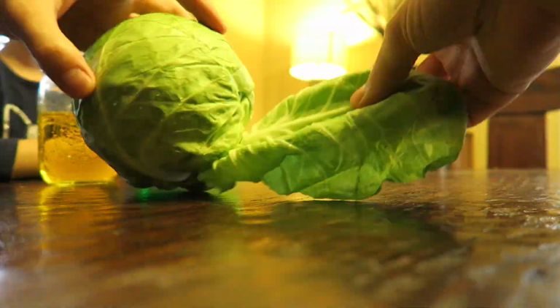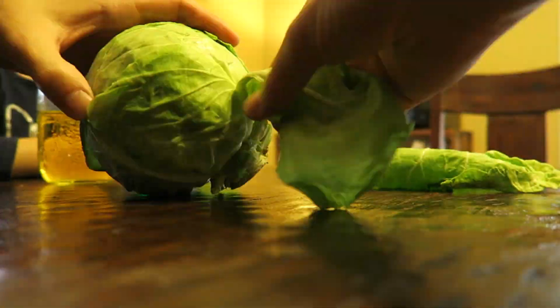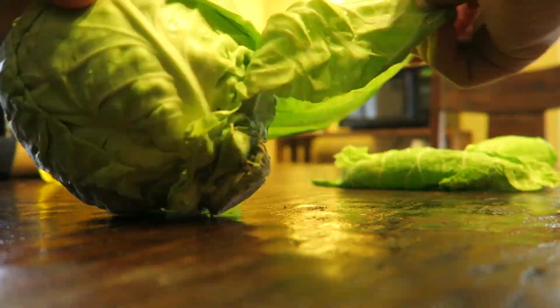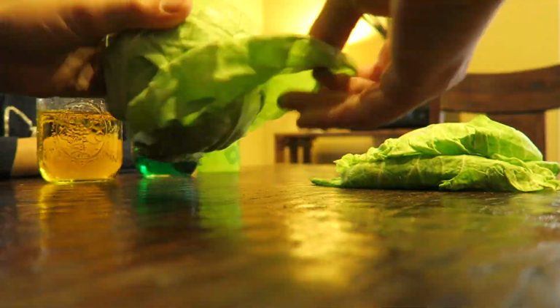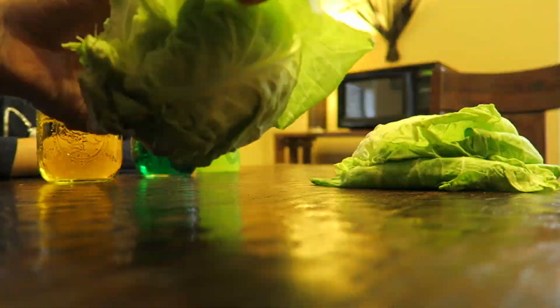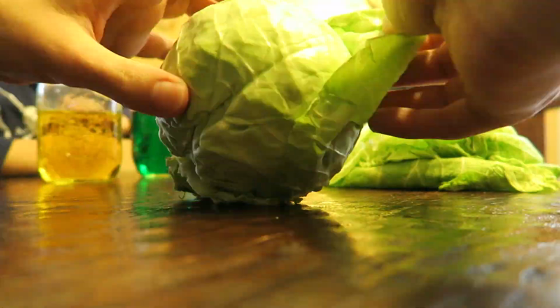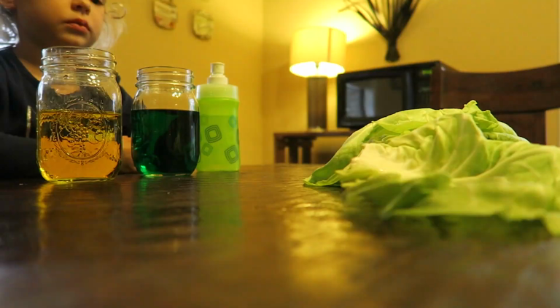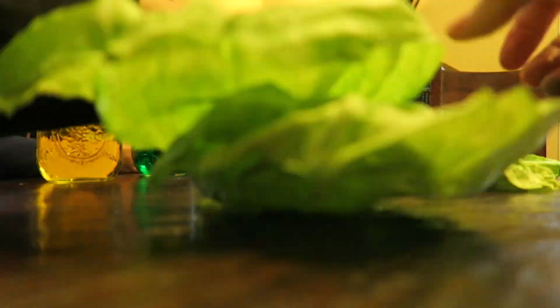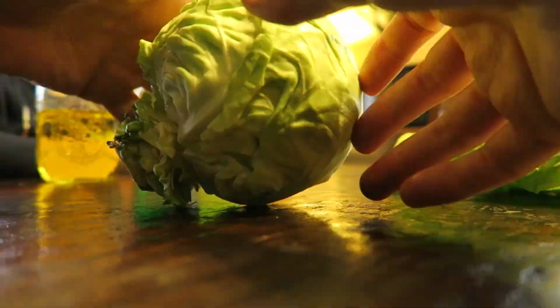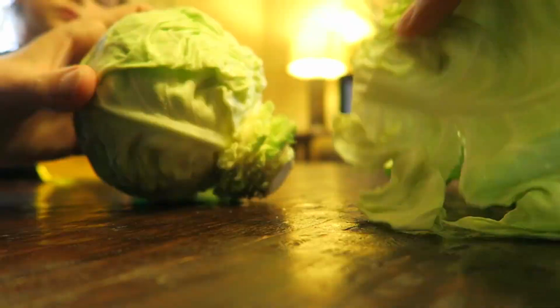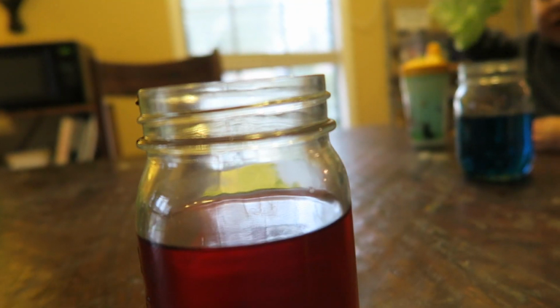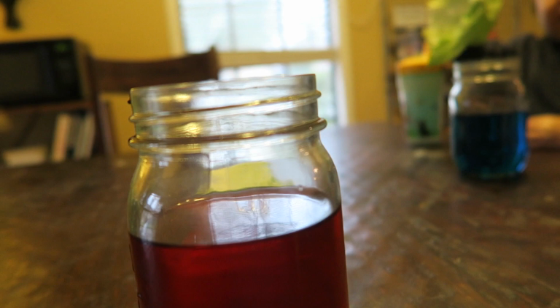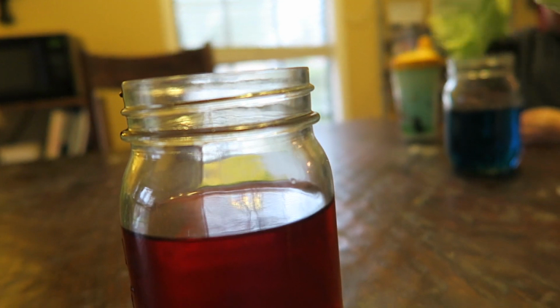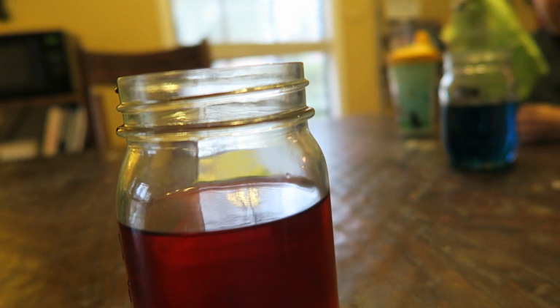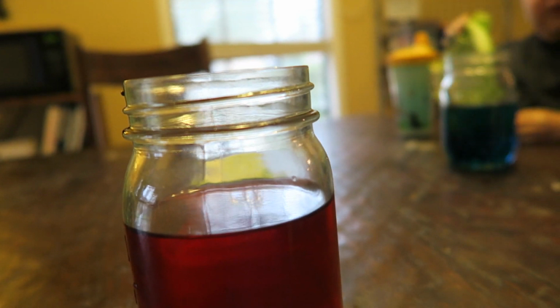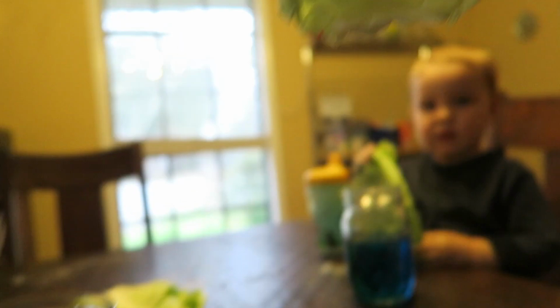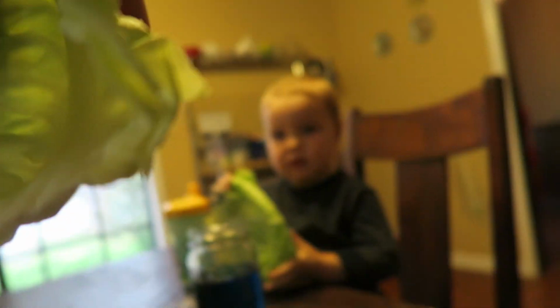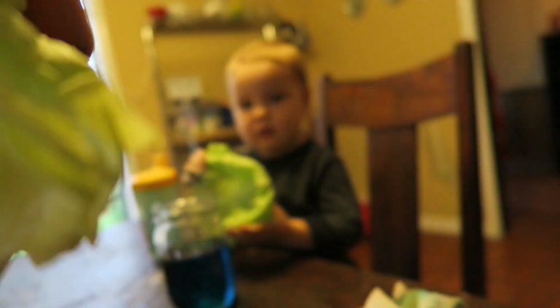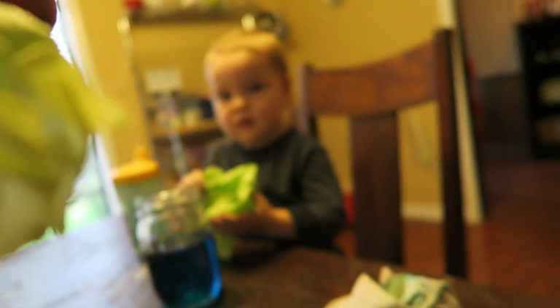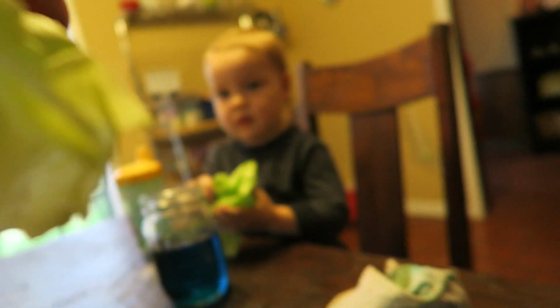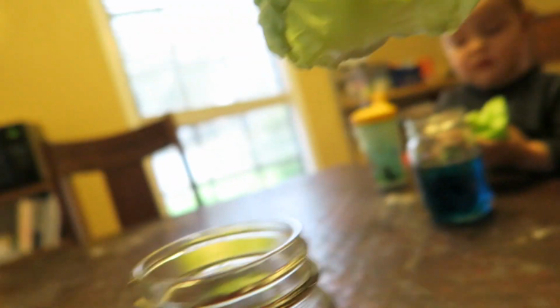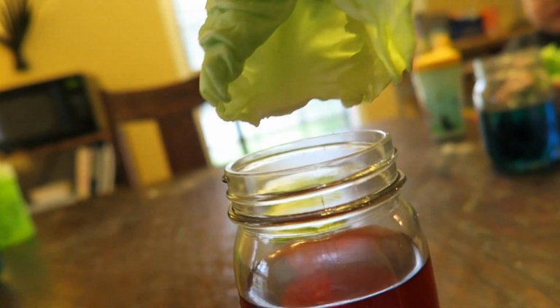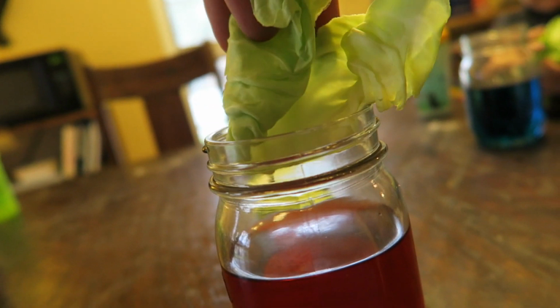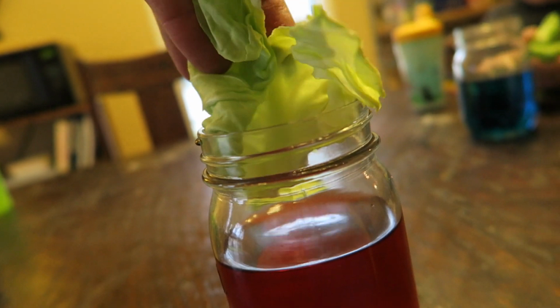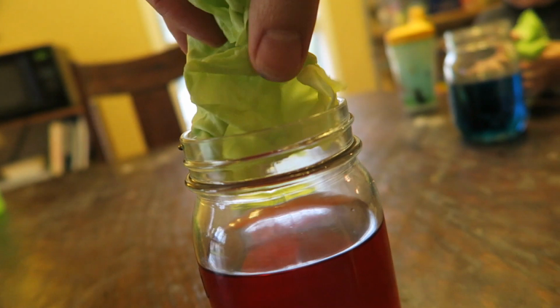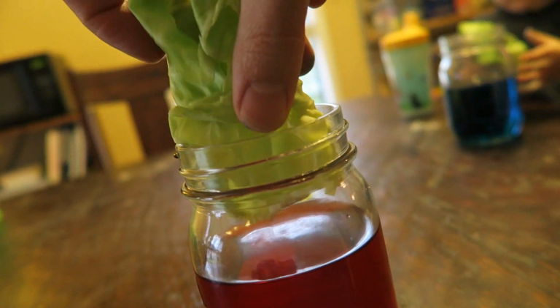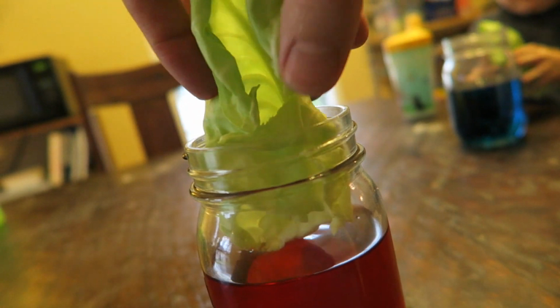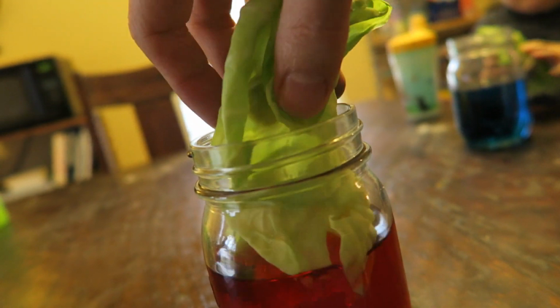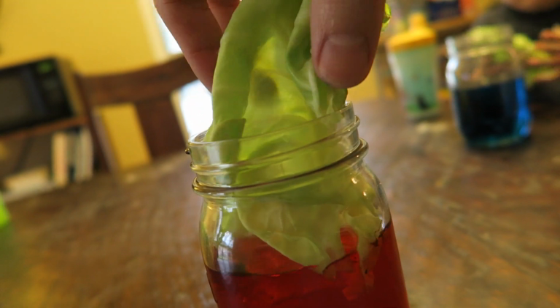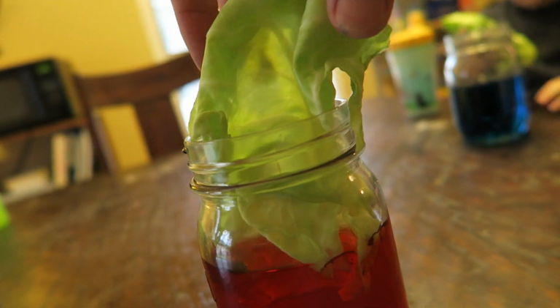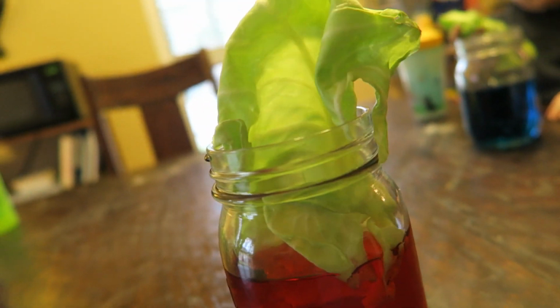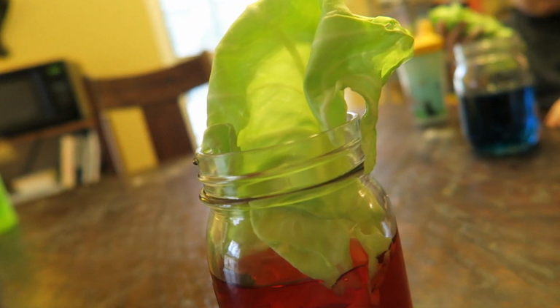So now you need a piece of cabbage for each jar. I'm going to take my cabbage and kind of roll it, but I make sure that the white part is on the bottom. I'm not going to put it all the way in — just a little bit in.